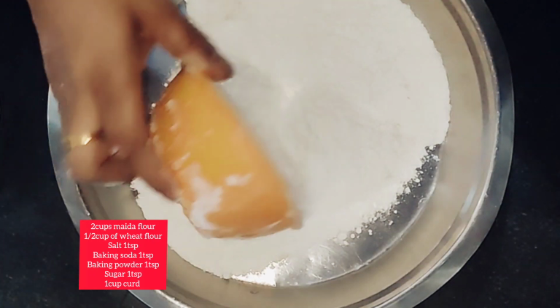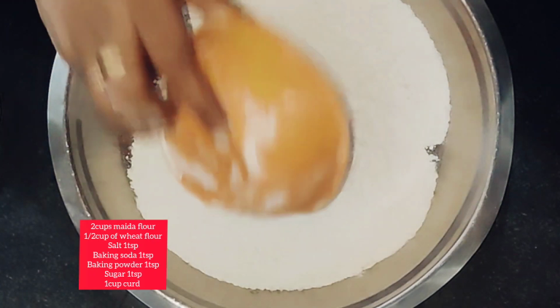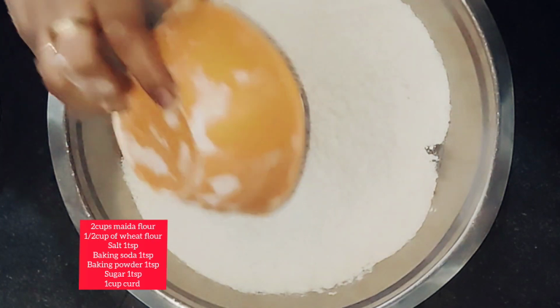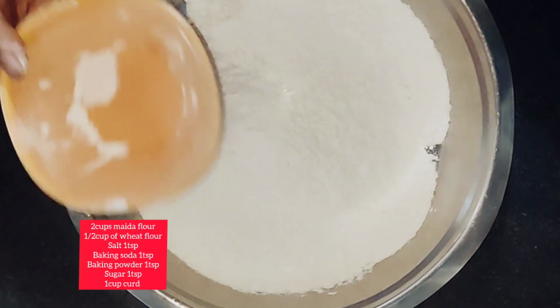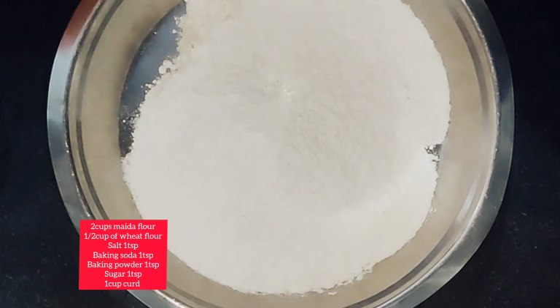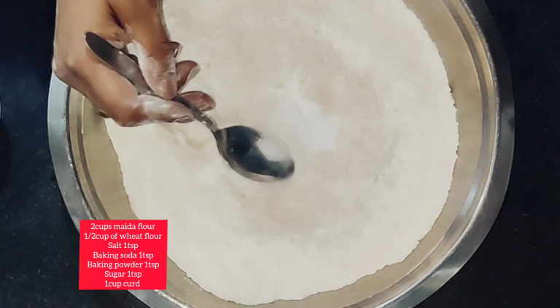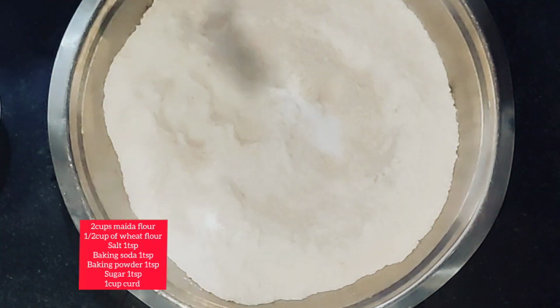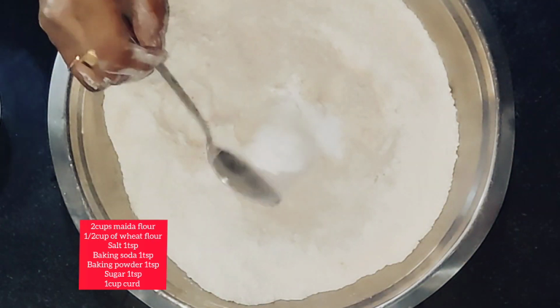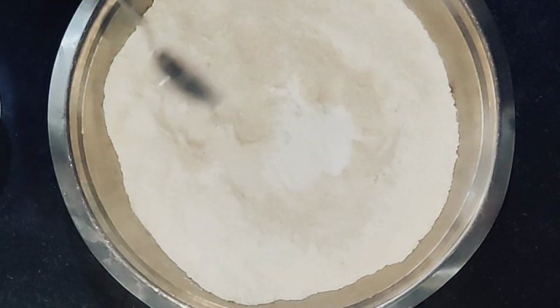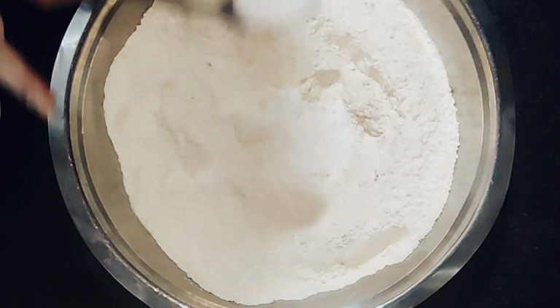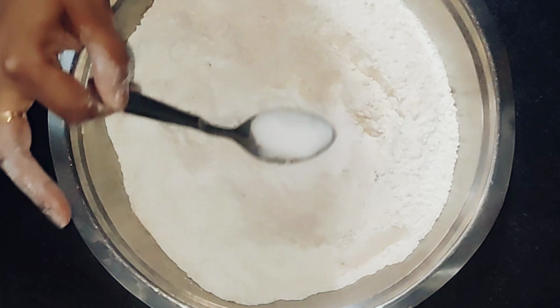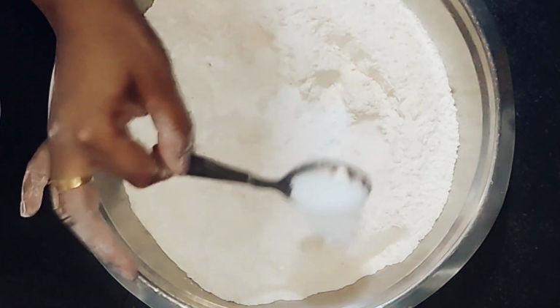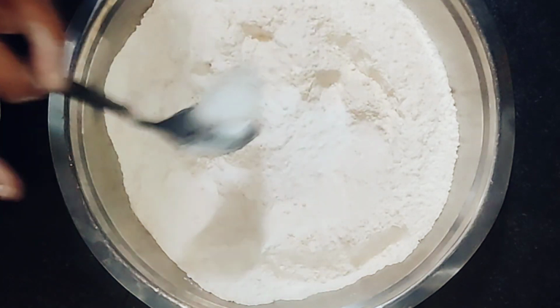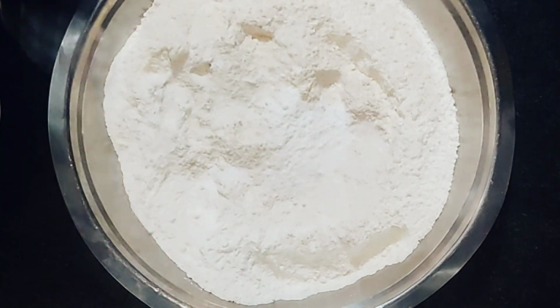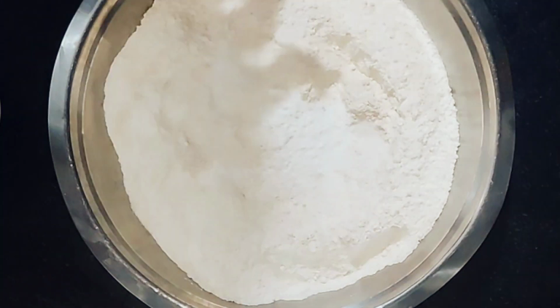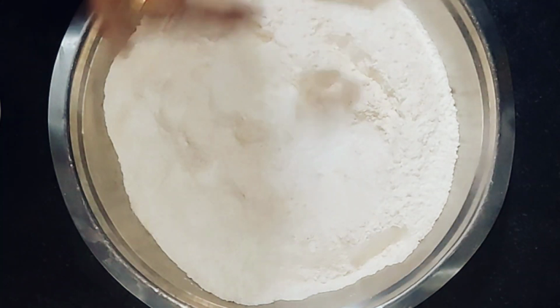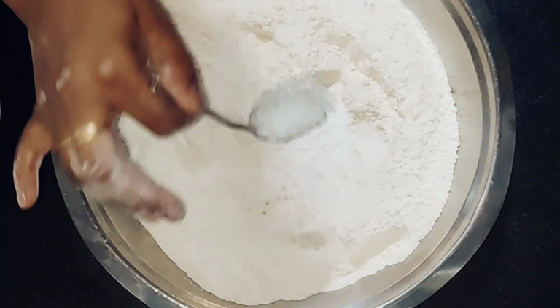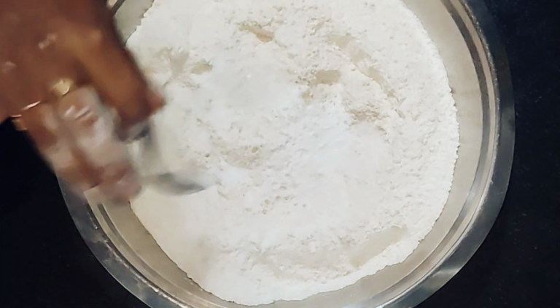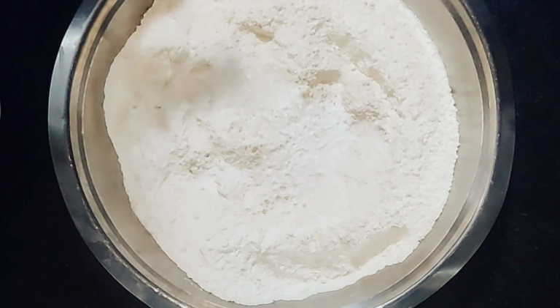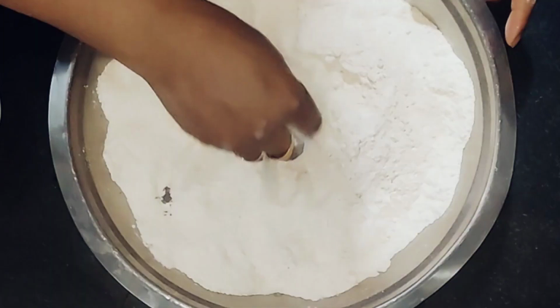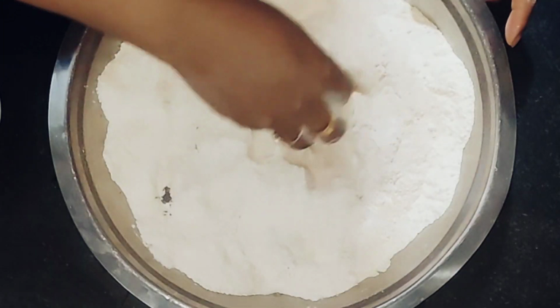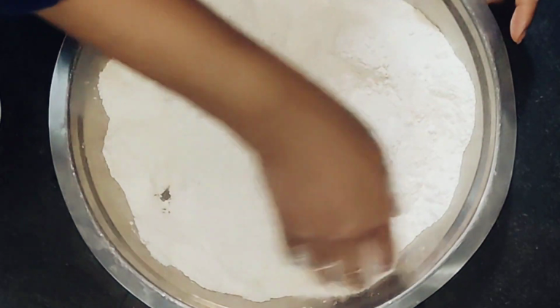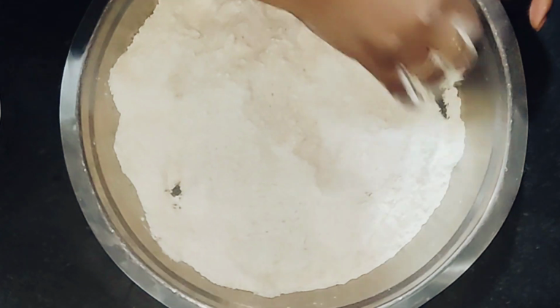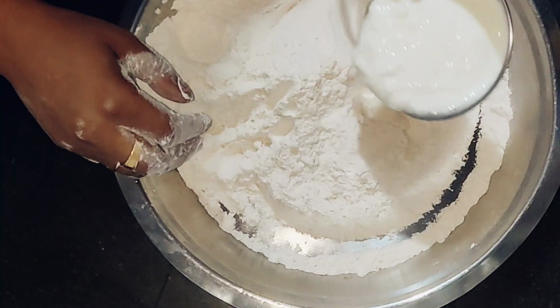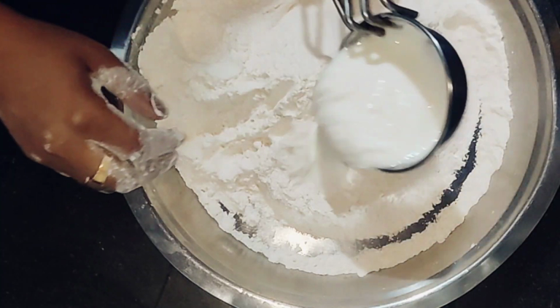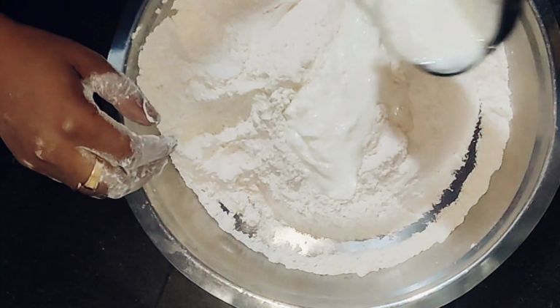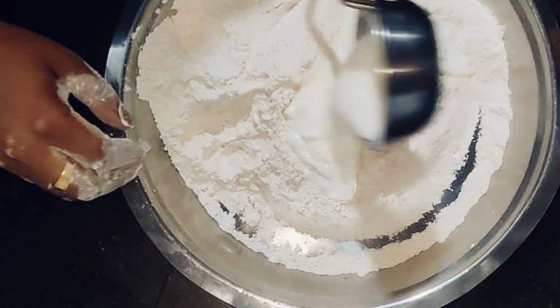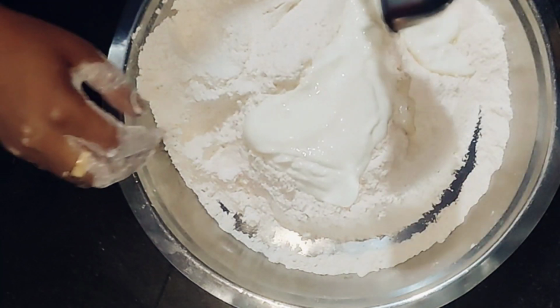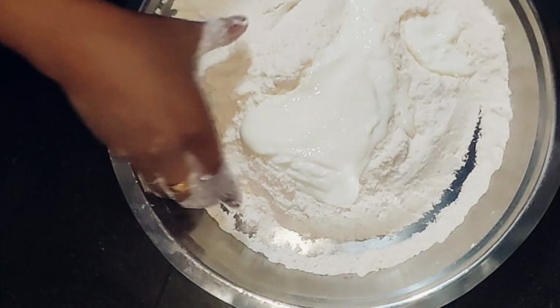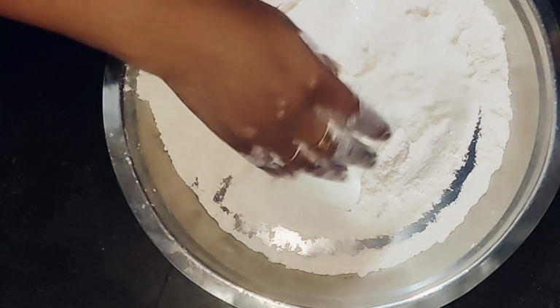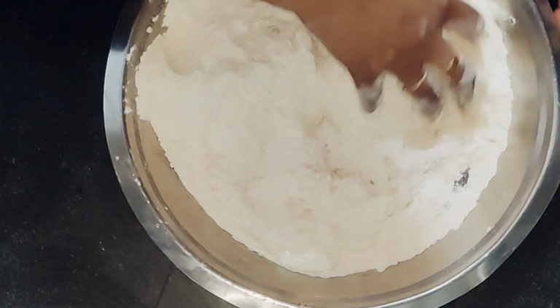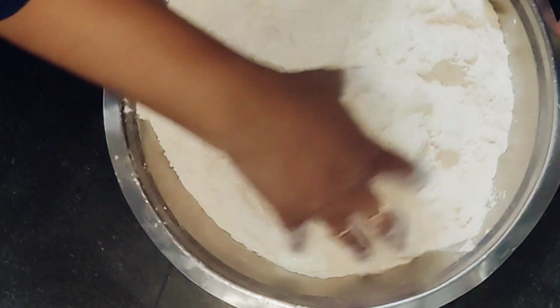For this recipe you'll need two cups of maida, half cup of wheat flour, salt, one teaspoon sugar, one teaspoon baking soda, one teaspoon baking powder, and one cup of curd.